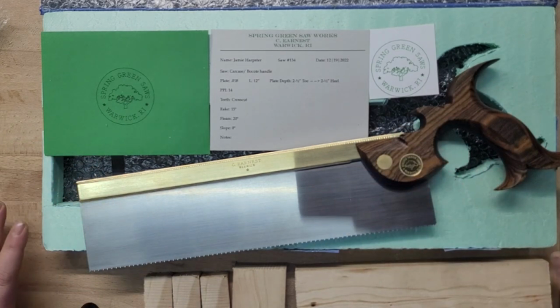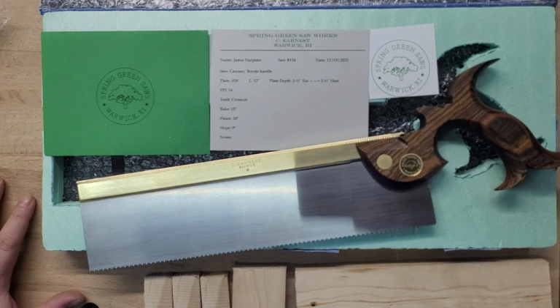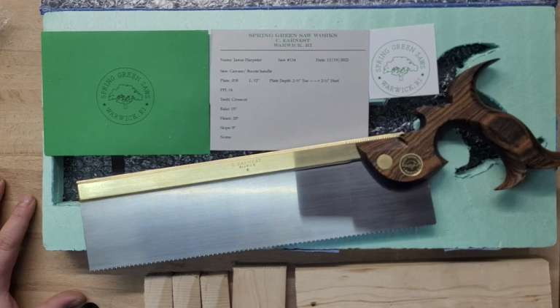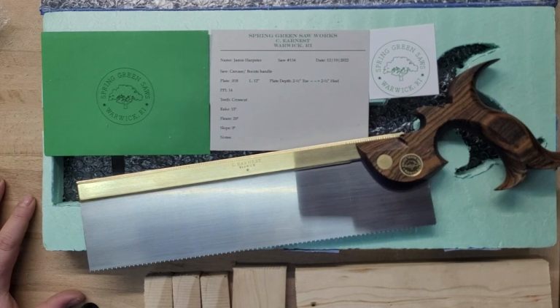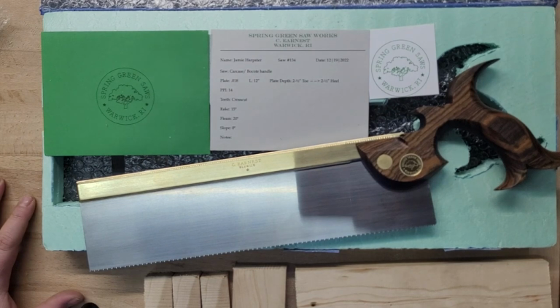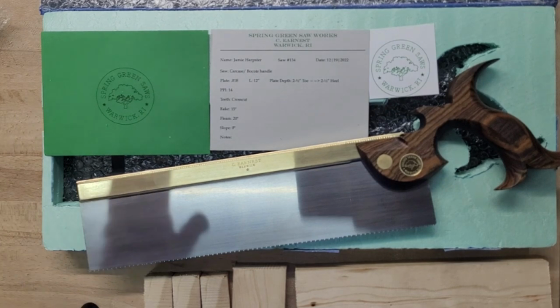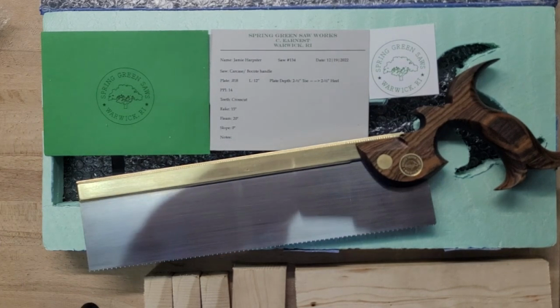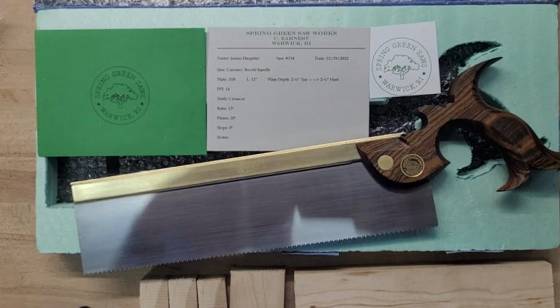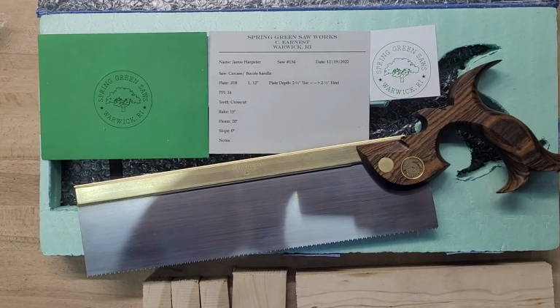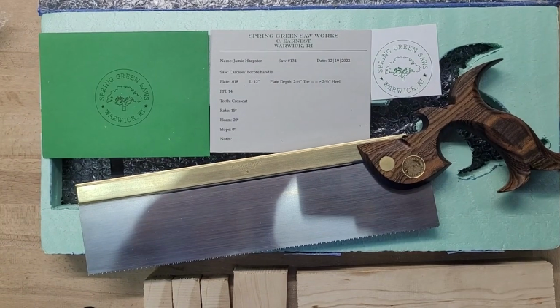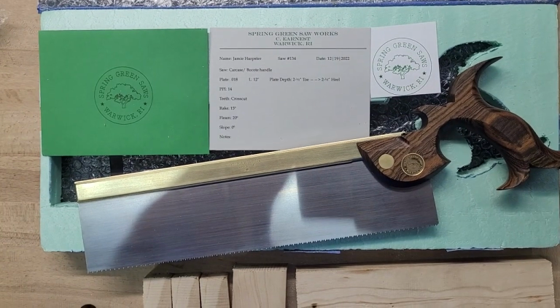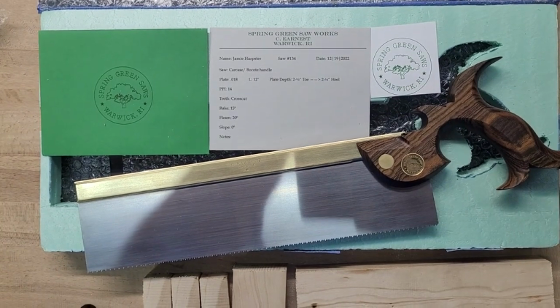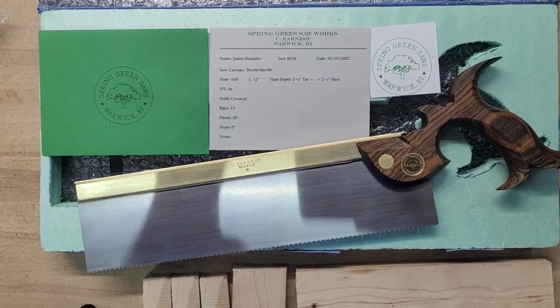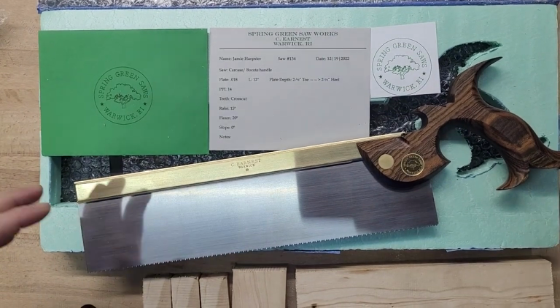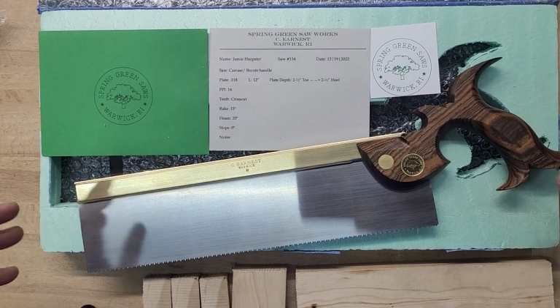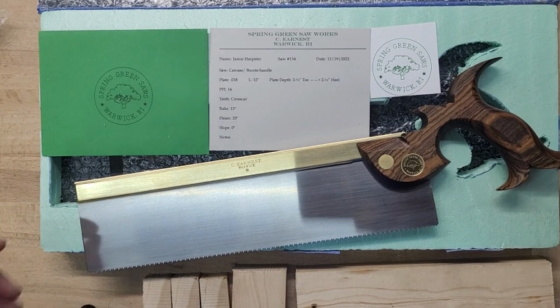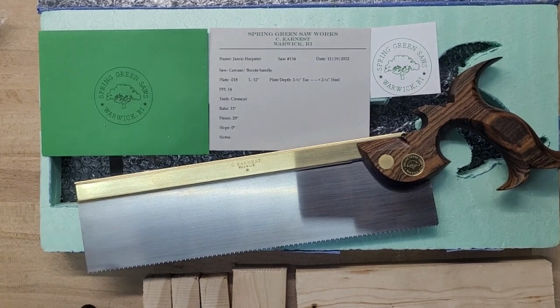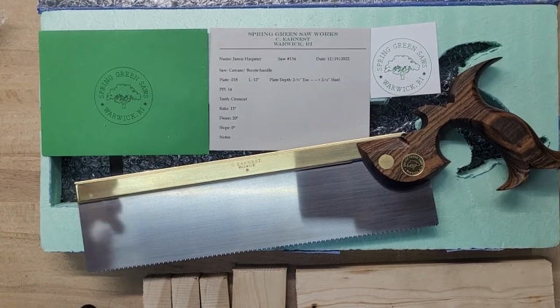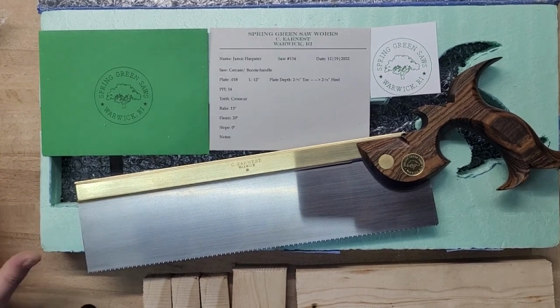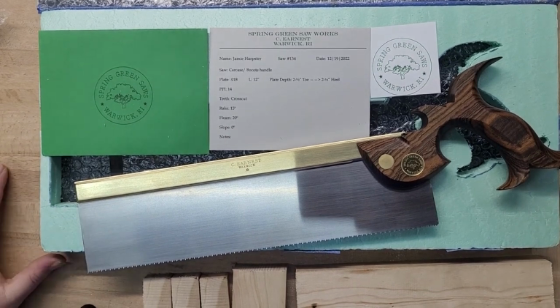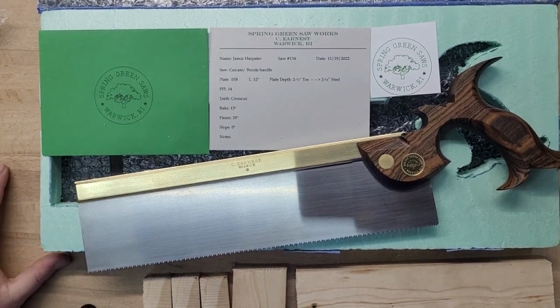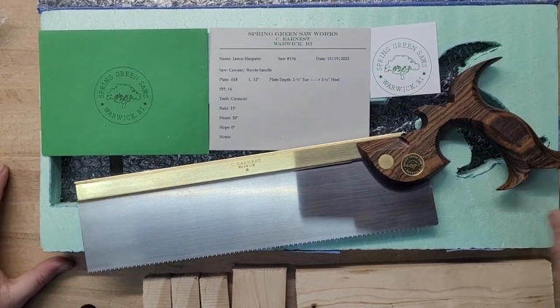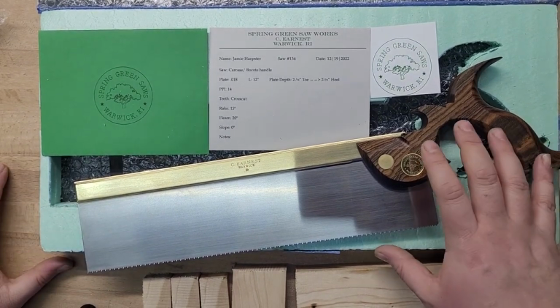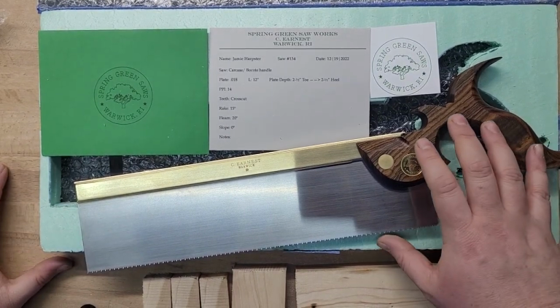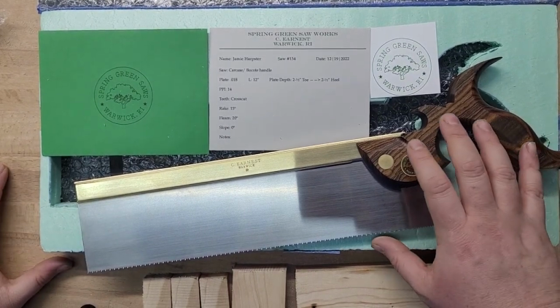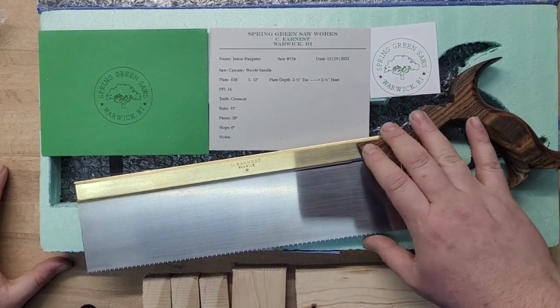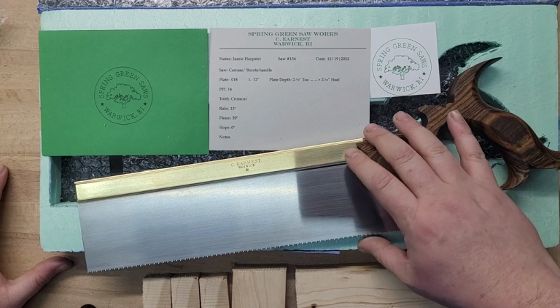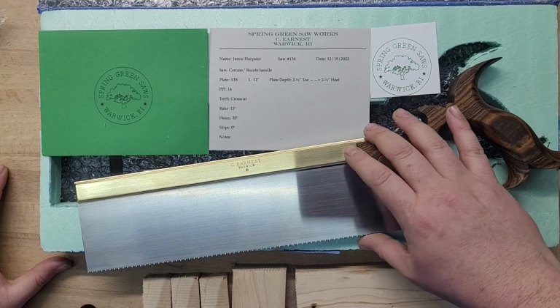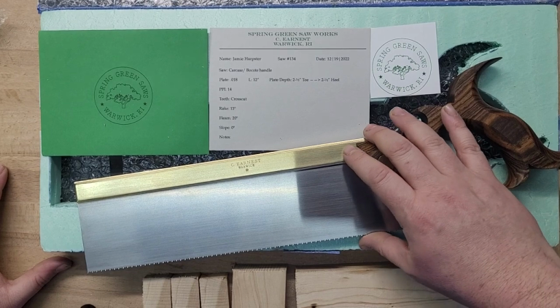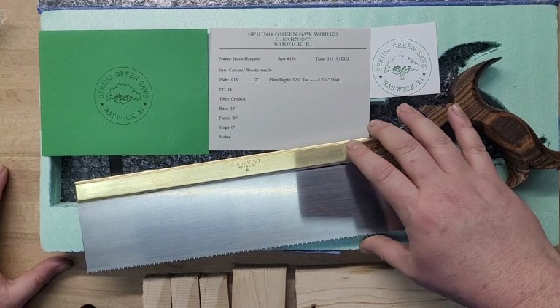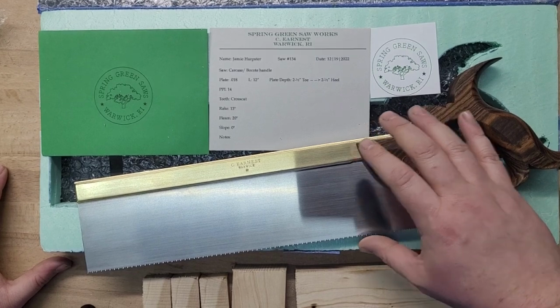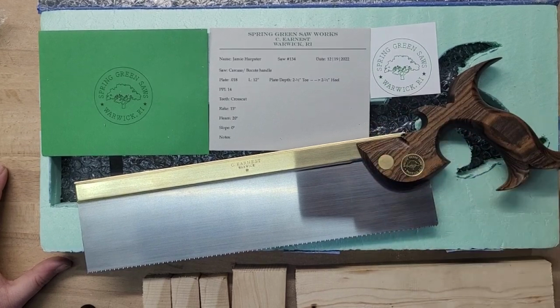The only crosscuts I've tried before were the cheap ones you can get from Amazon and Lowe's, and then I had a Veritas one. But this blows those out of the water, absolutely.